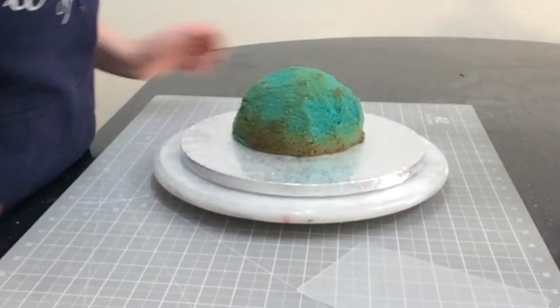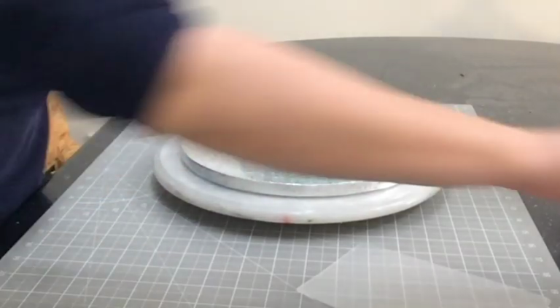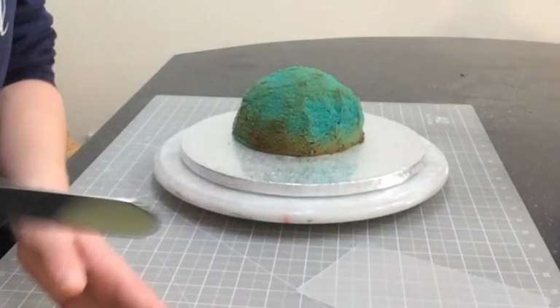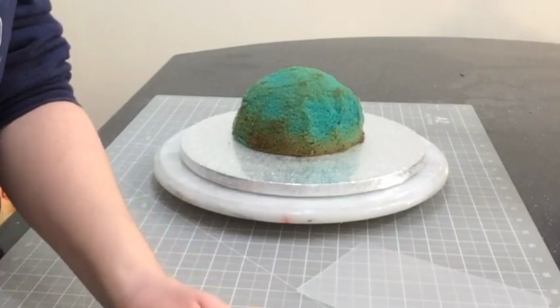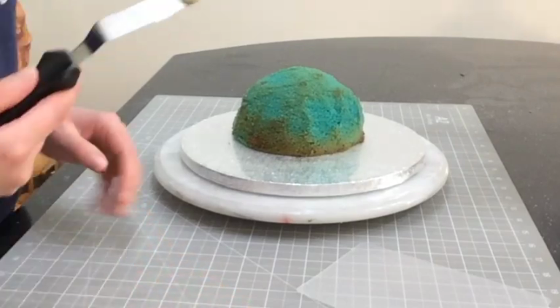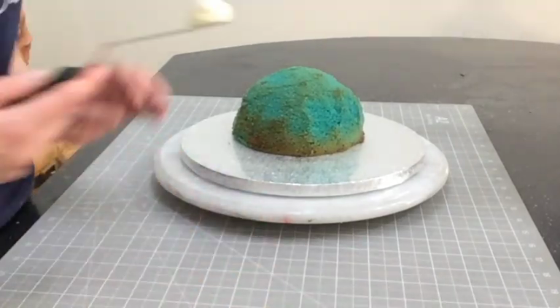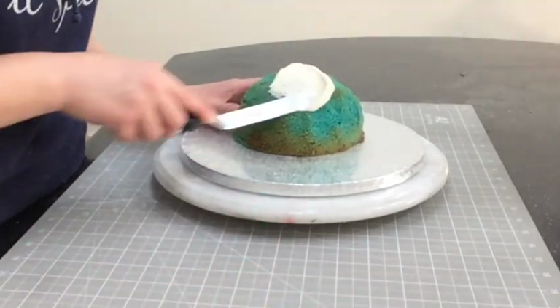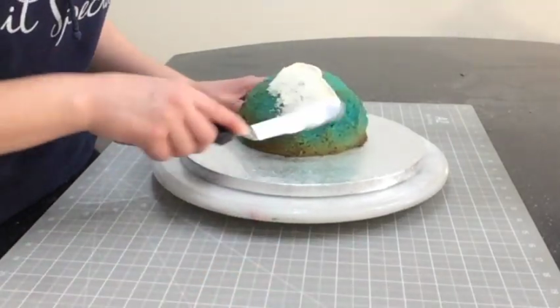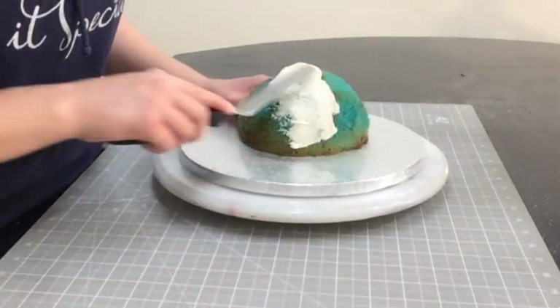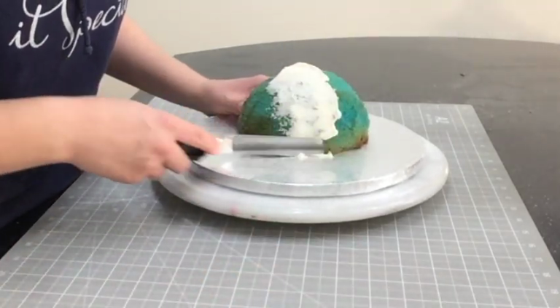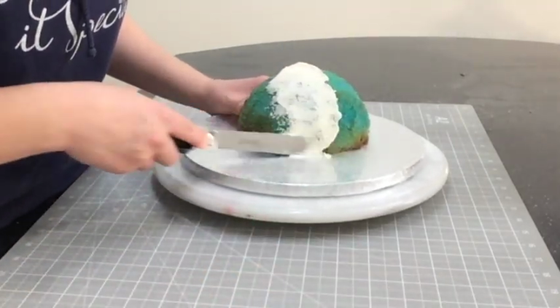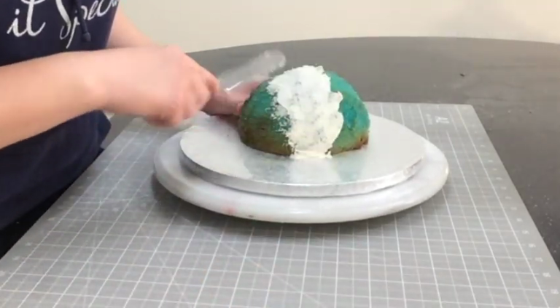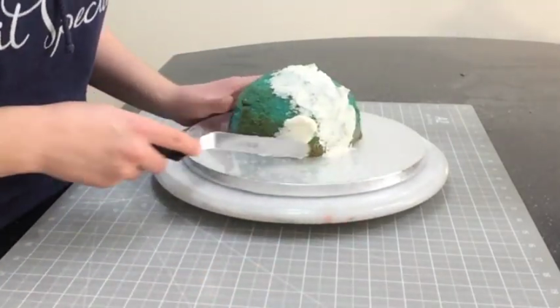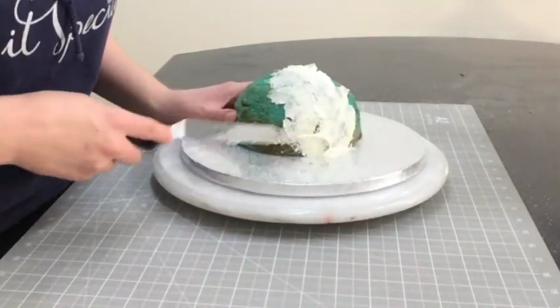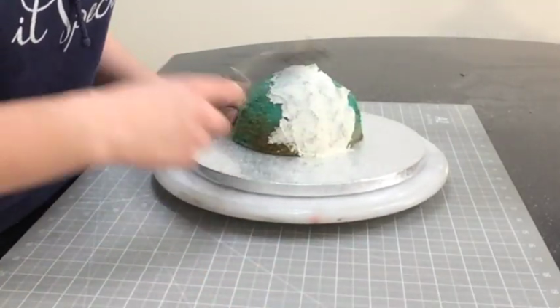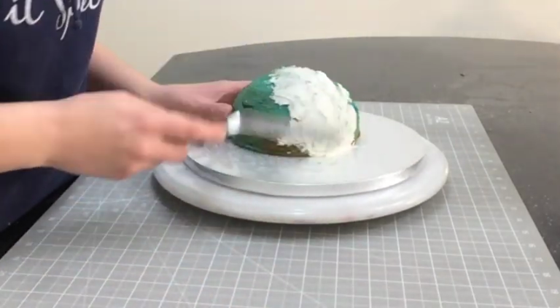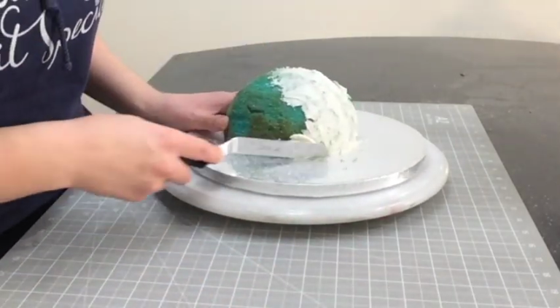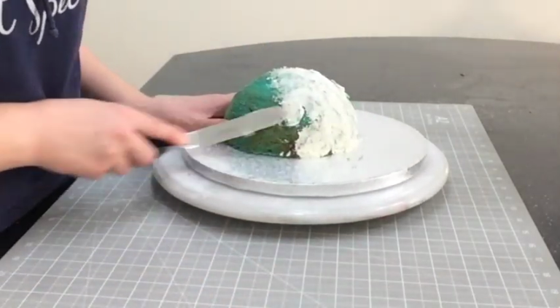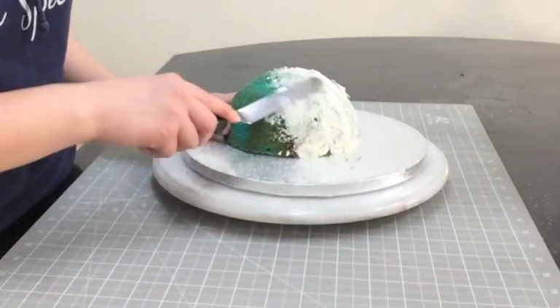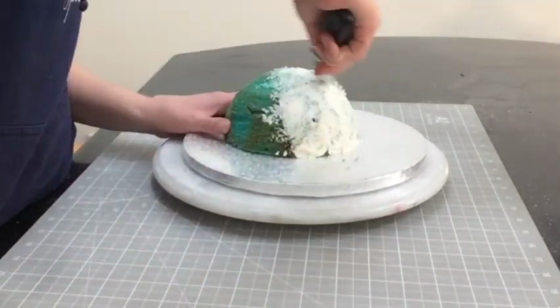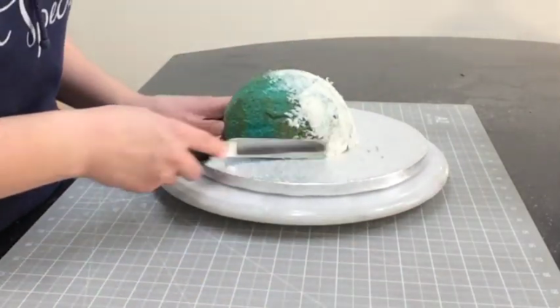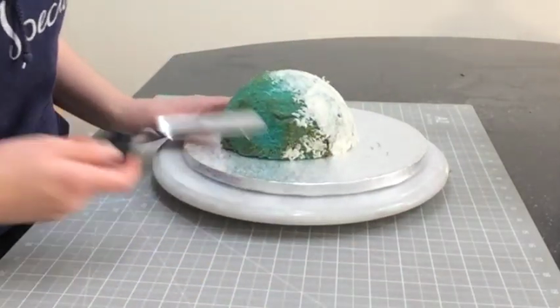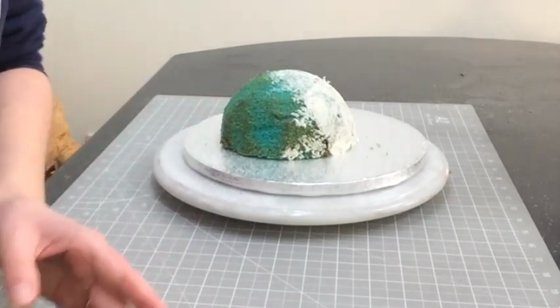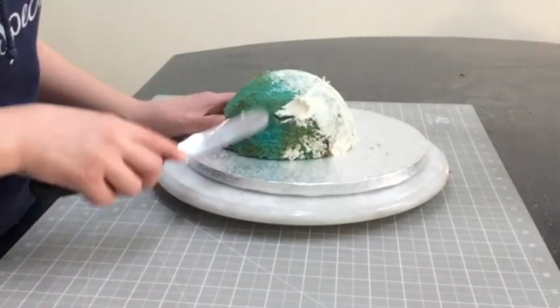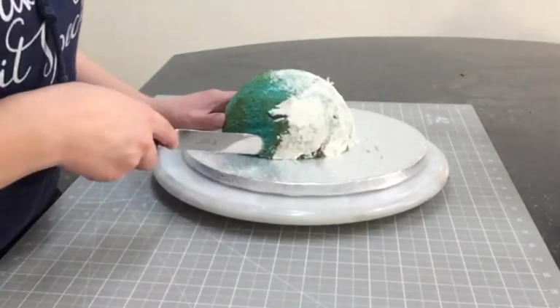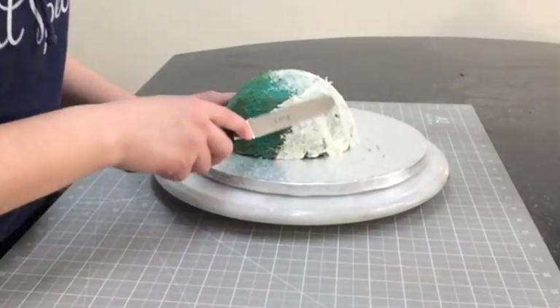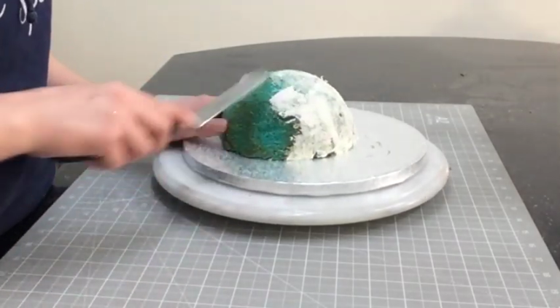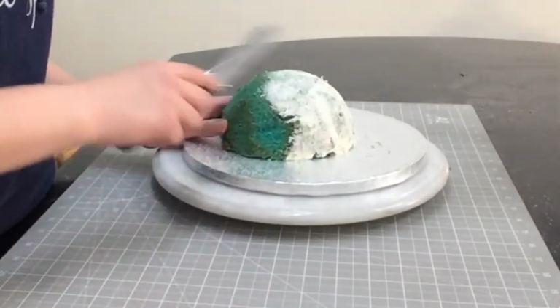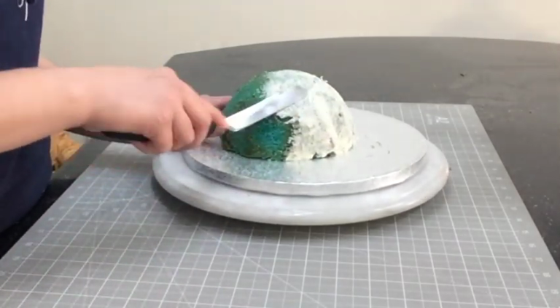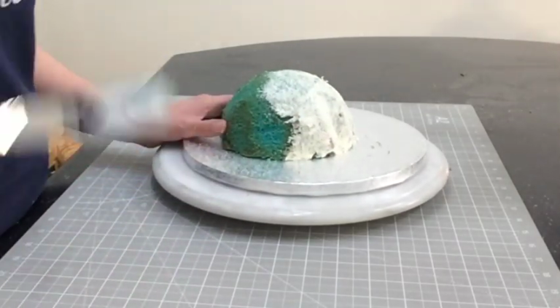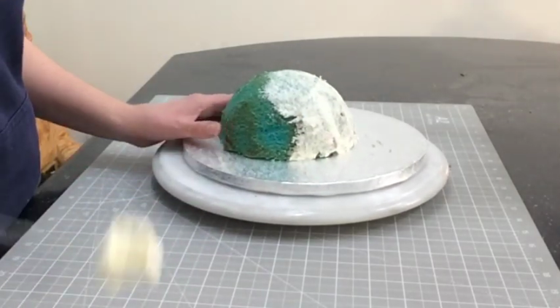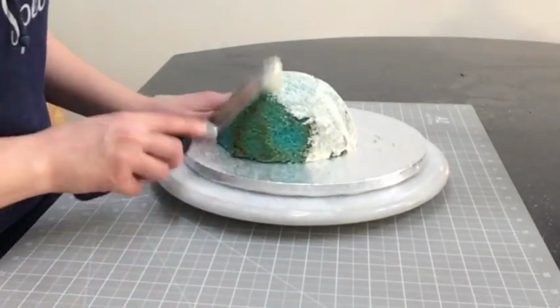I've baked a dome cake that I've dyed ice blue and I'm going to place this on a board and give it a thin crumb coat. This will keep the crumbs out of the way while I'm decorating.